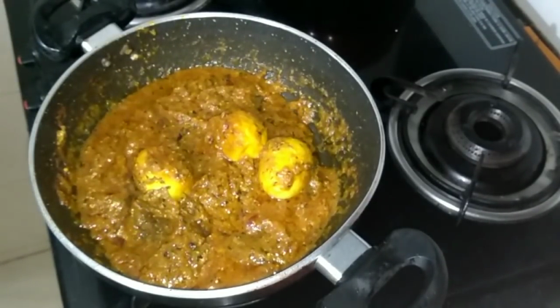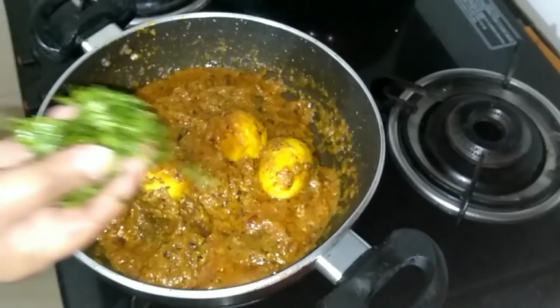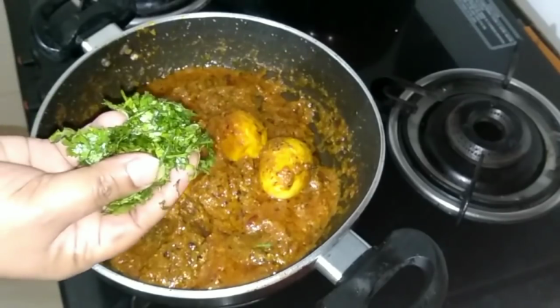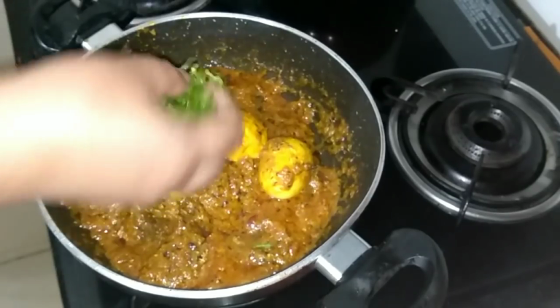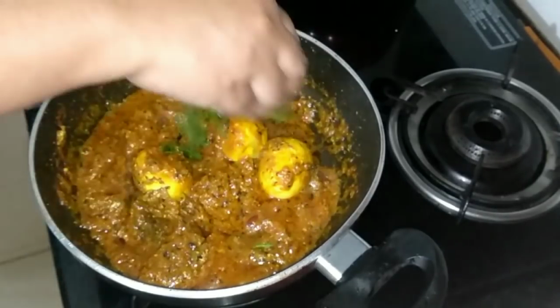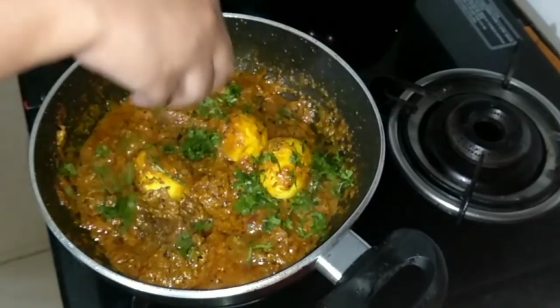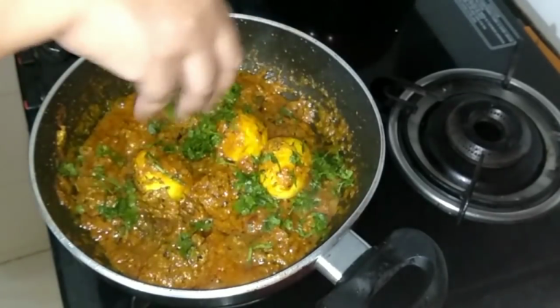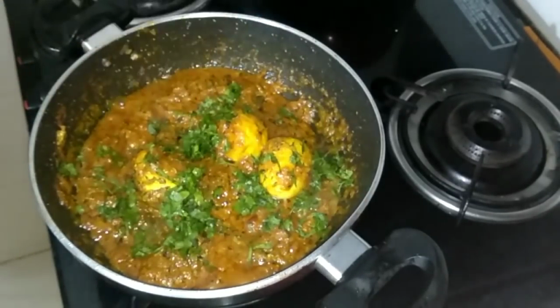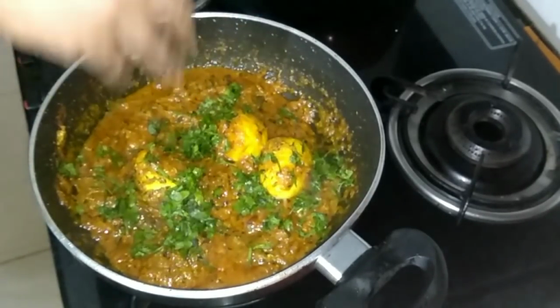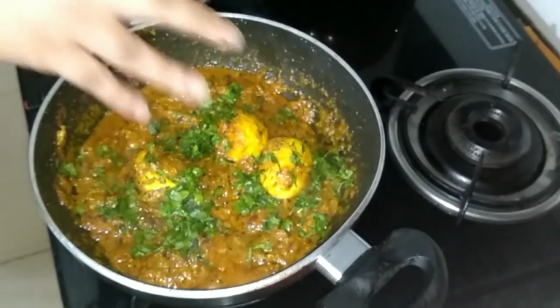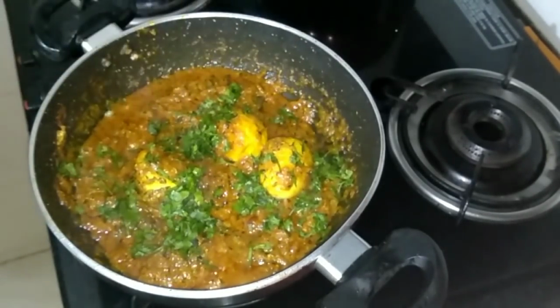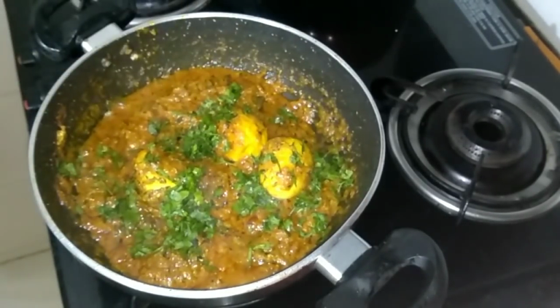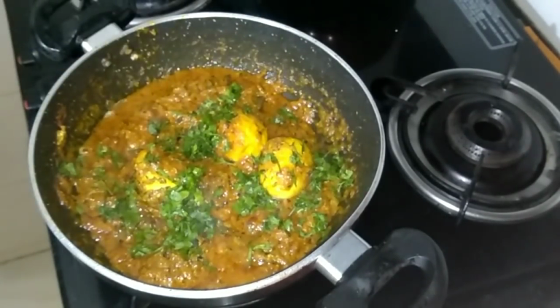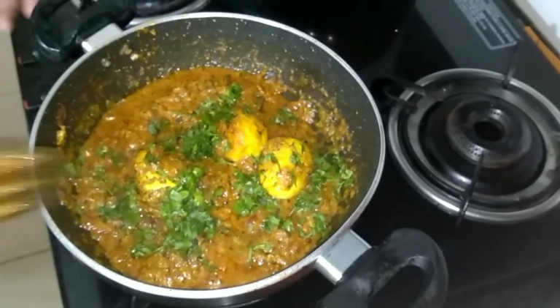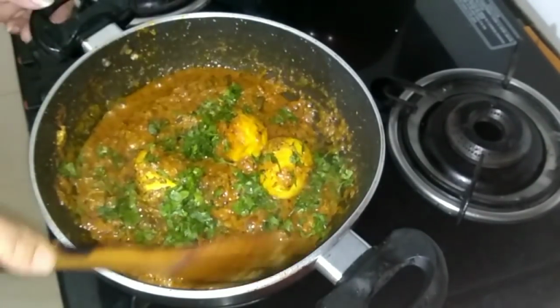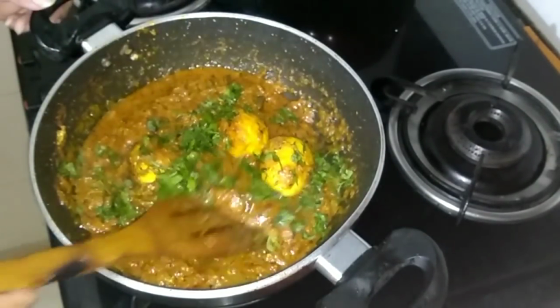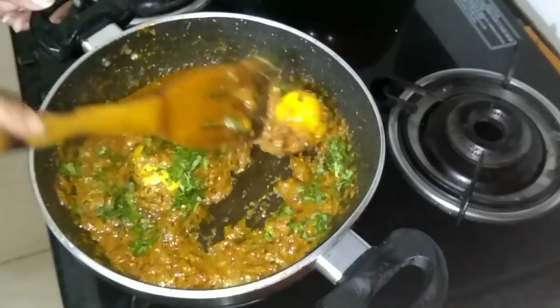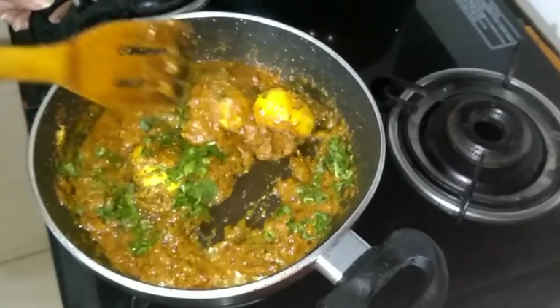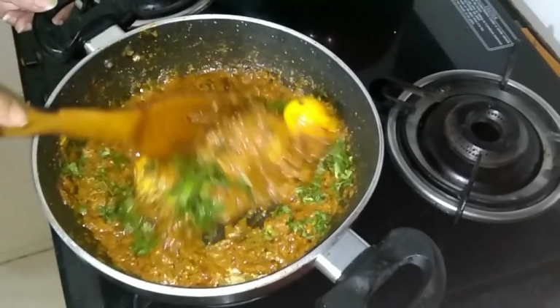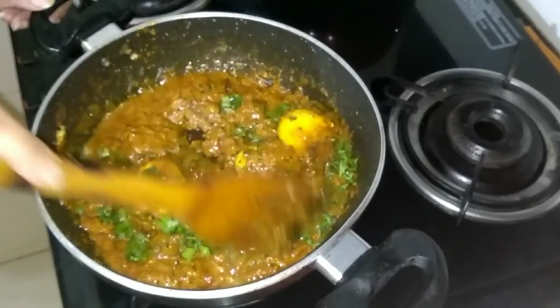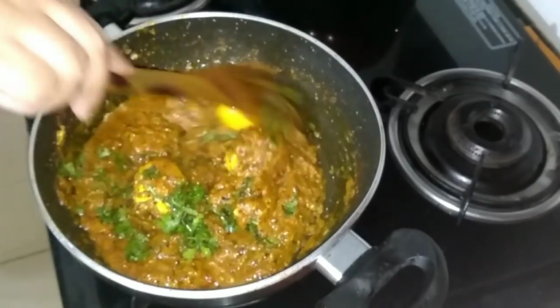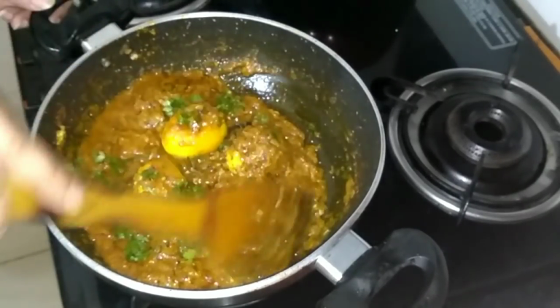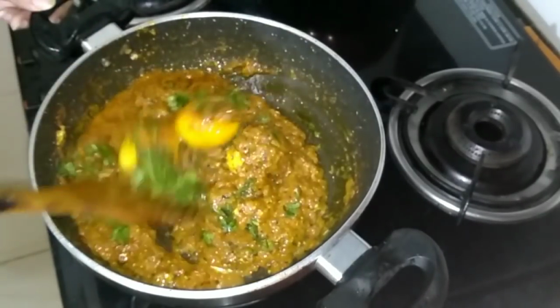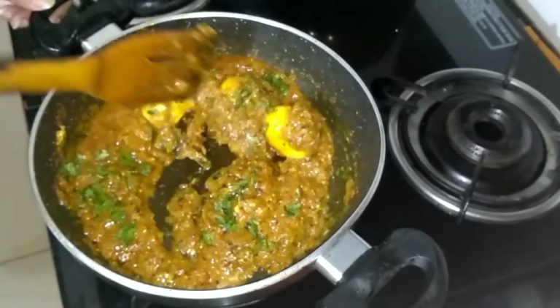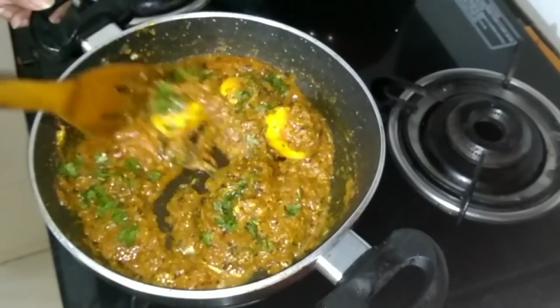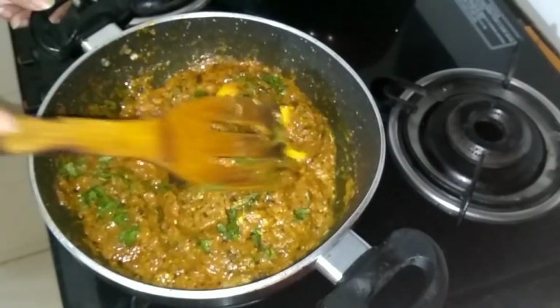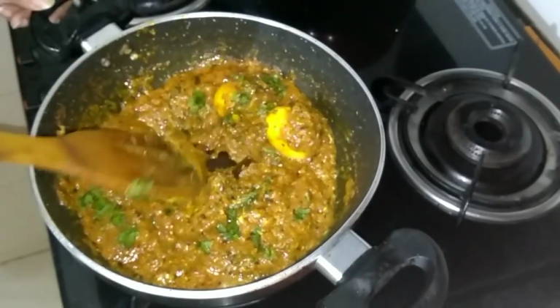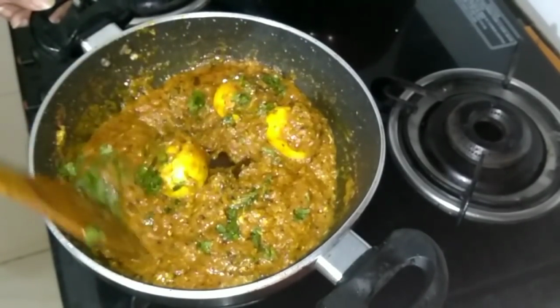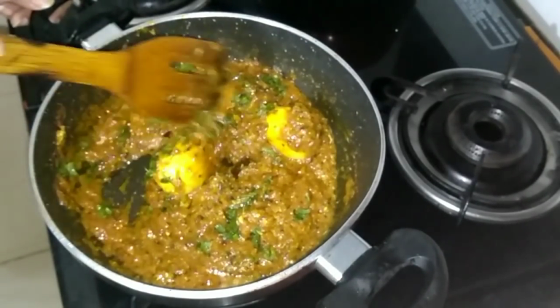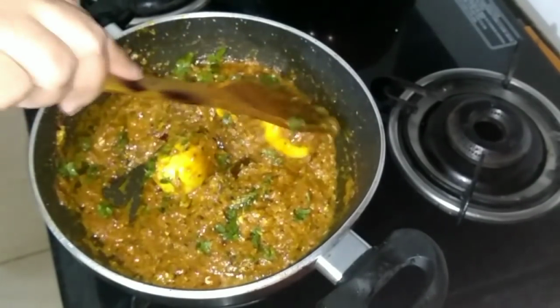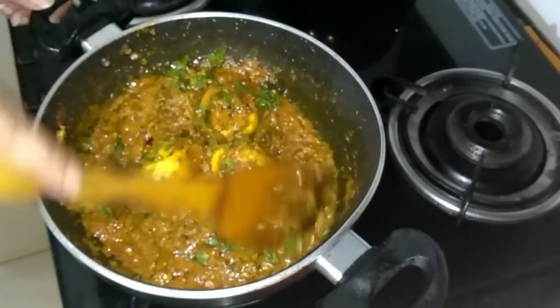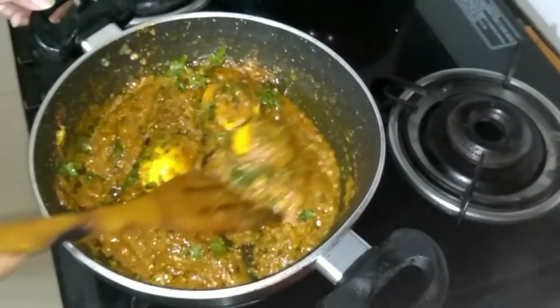And finally garnish it with some finely chopped coriander leaves.